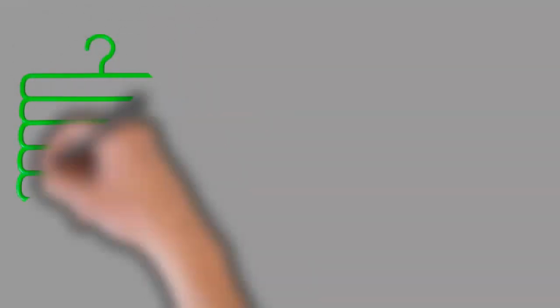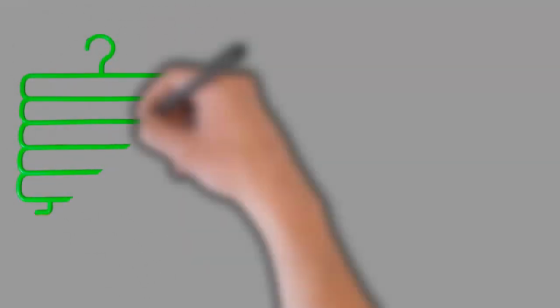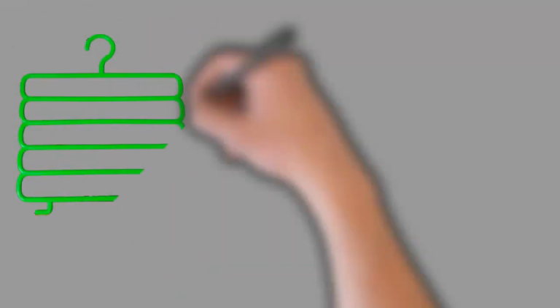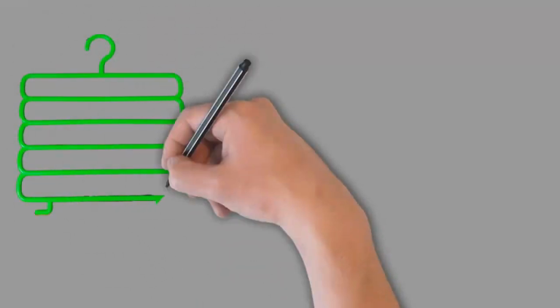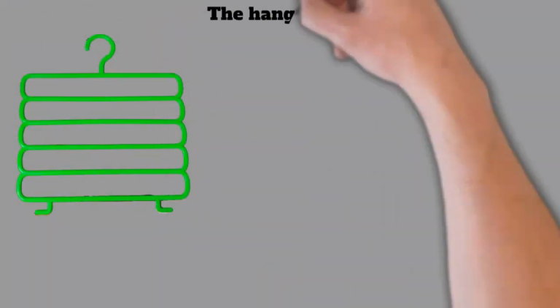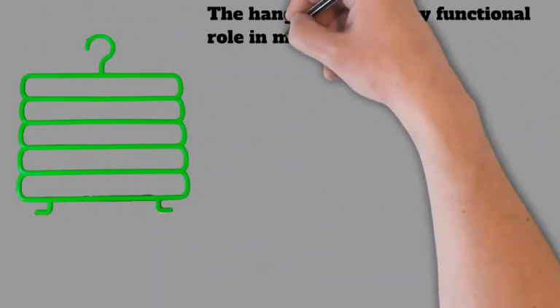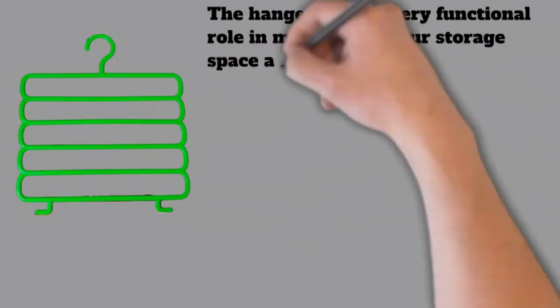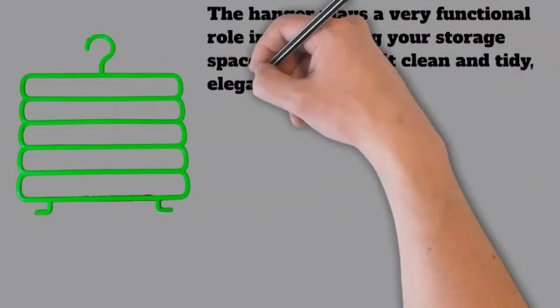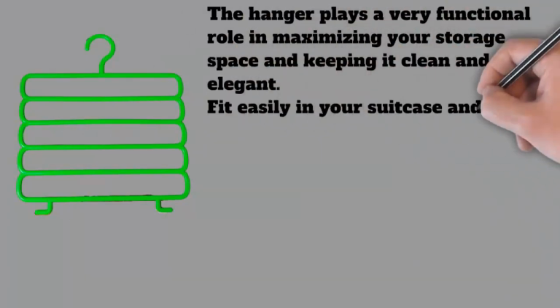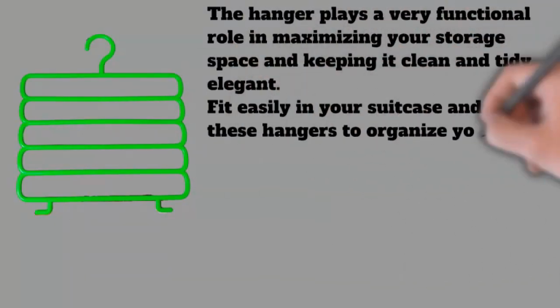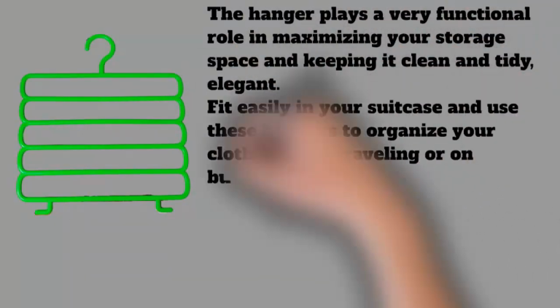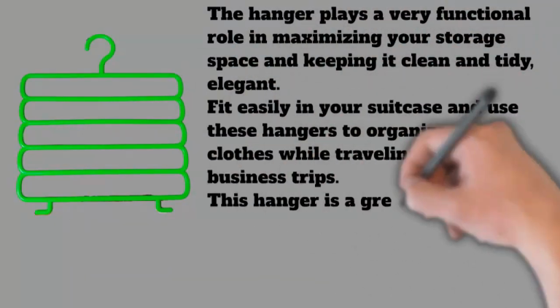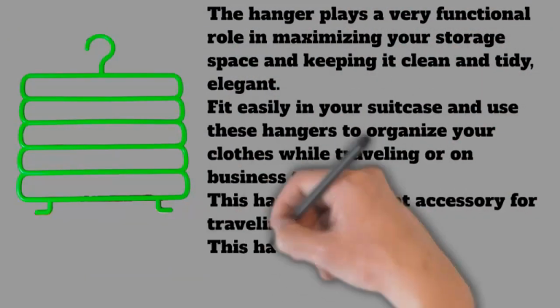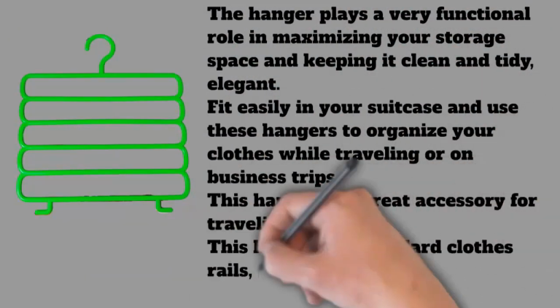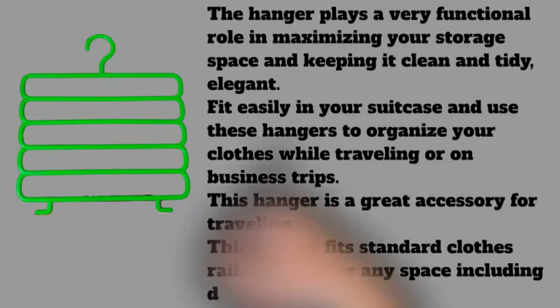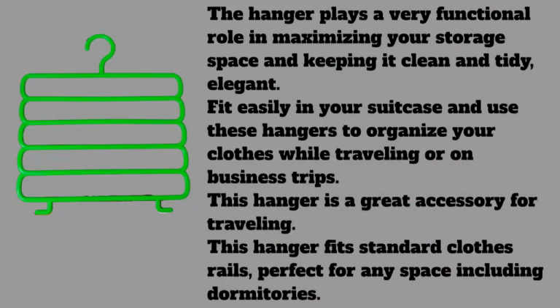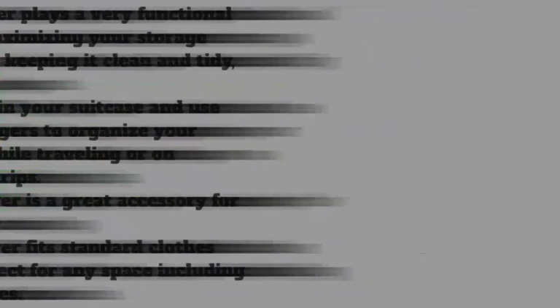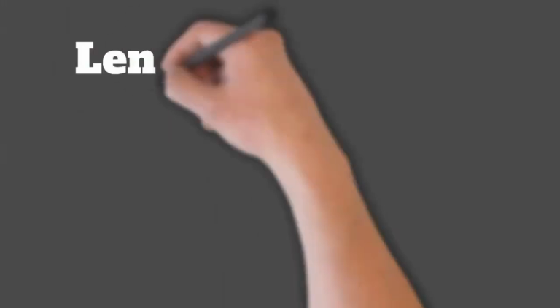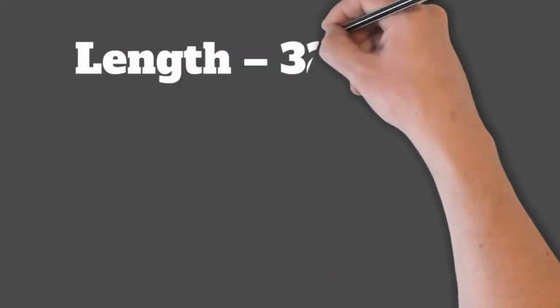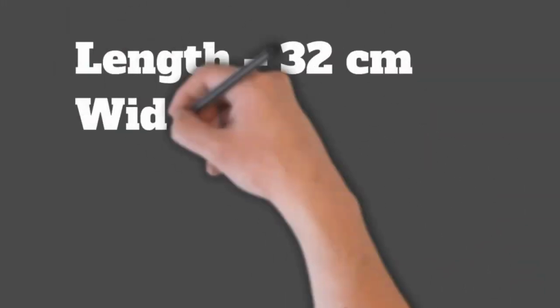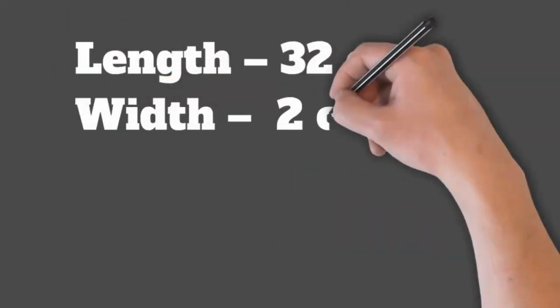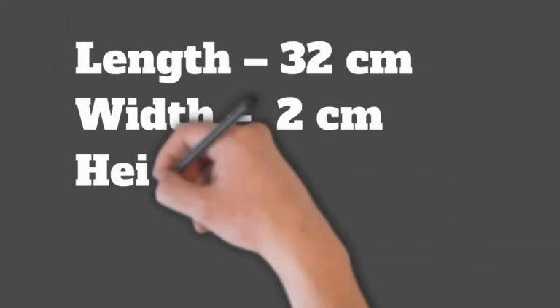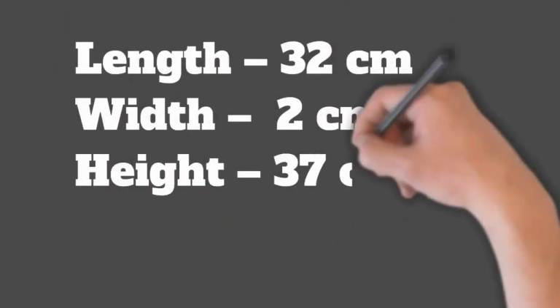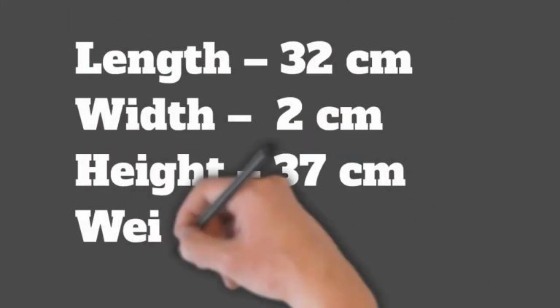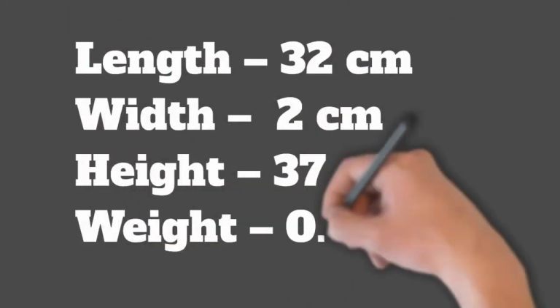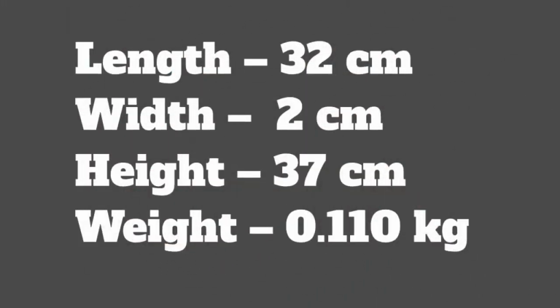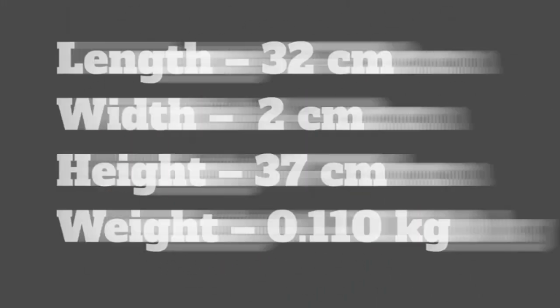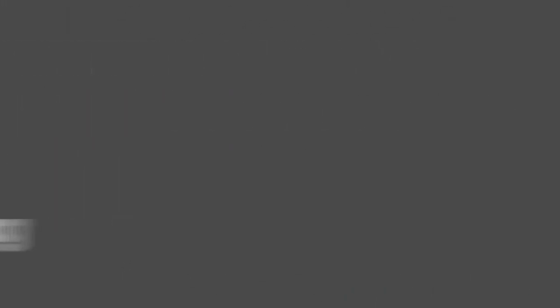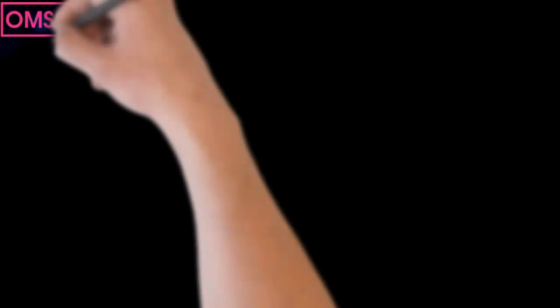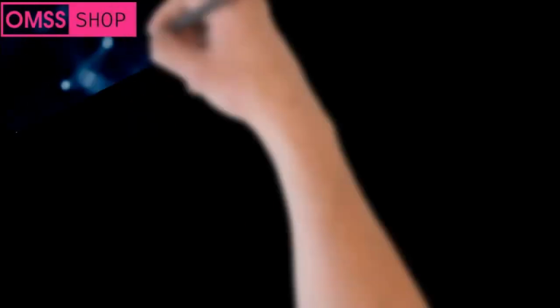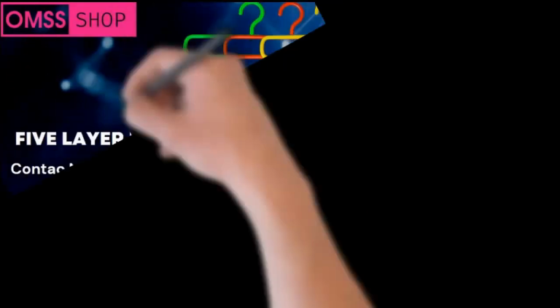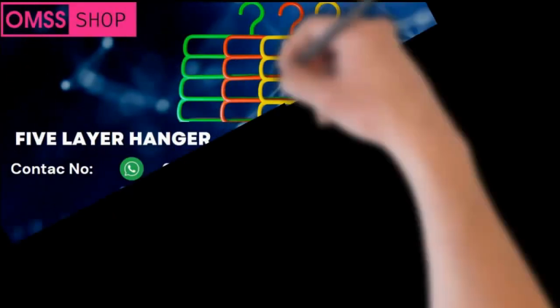It fits easily in your suitcase — use these hangers to organize your clothes while traveling or on business trips. This hanger is a great accessory for traveling. It fits standard clothes rails, perfect for any space including dormitories.